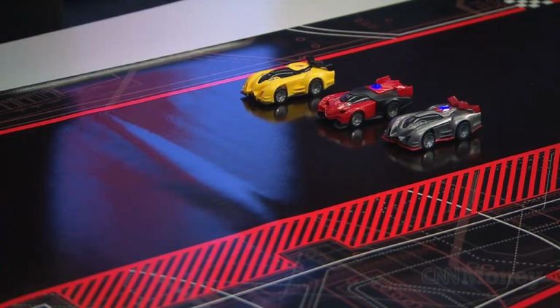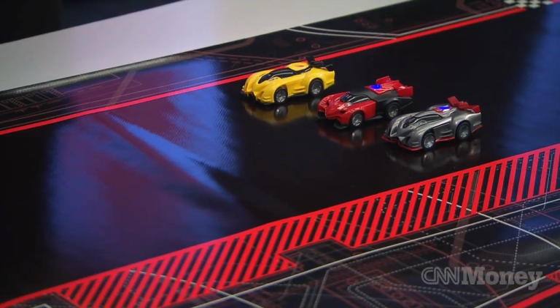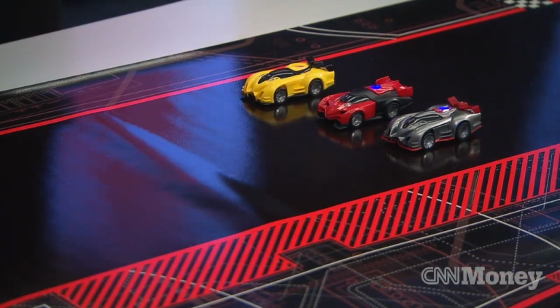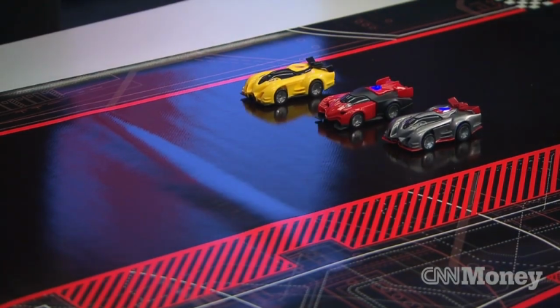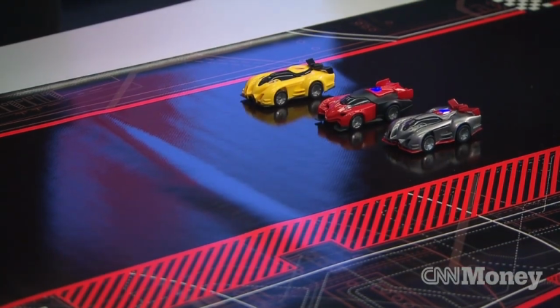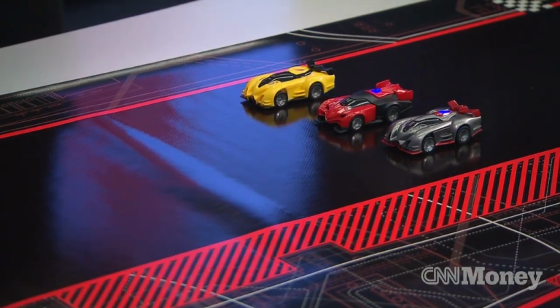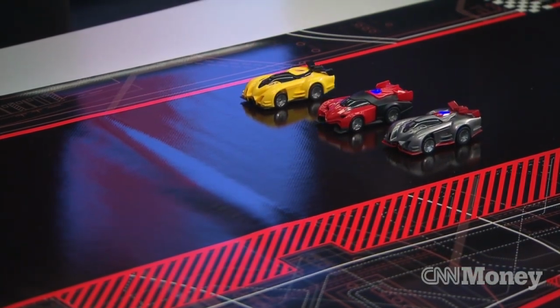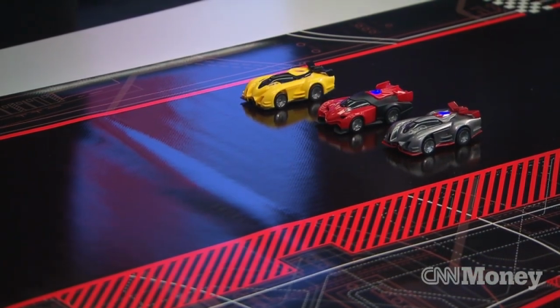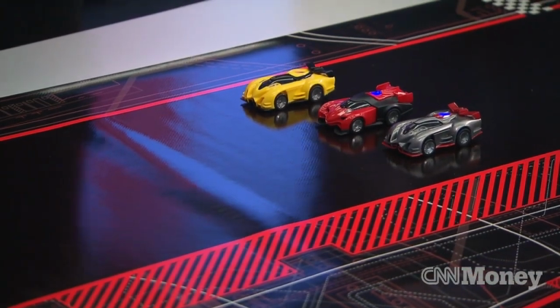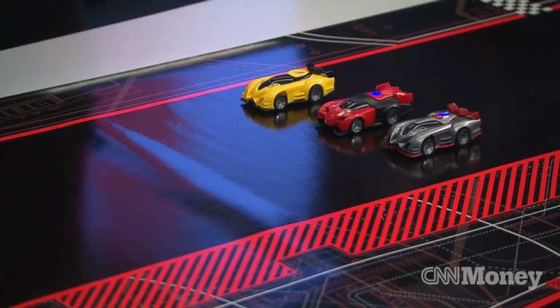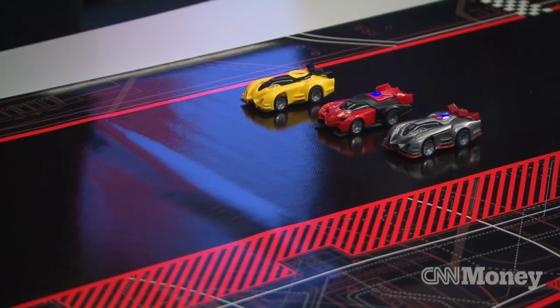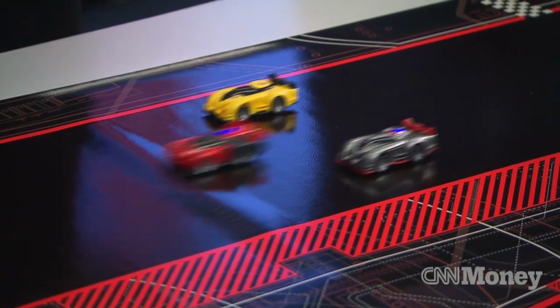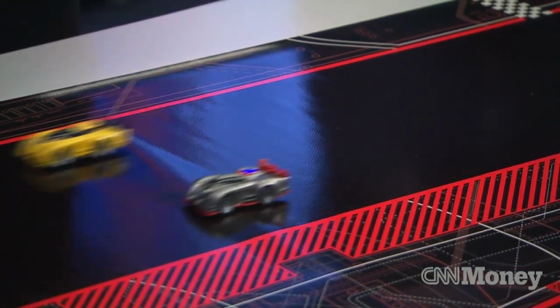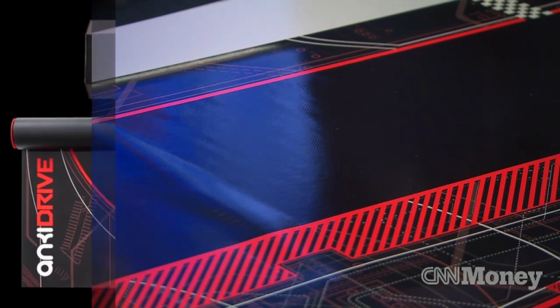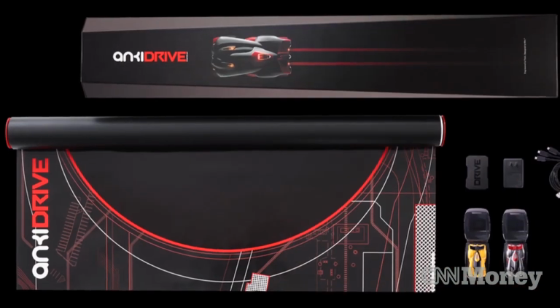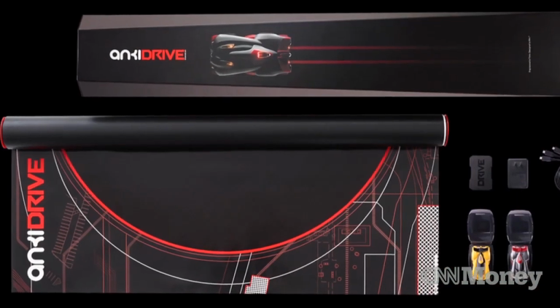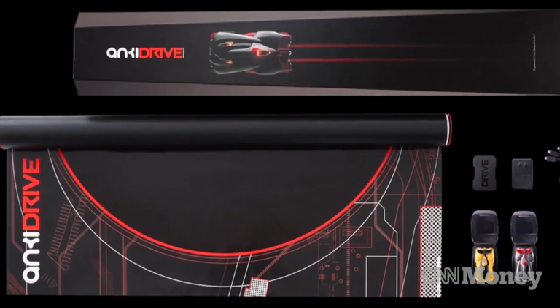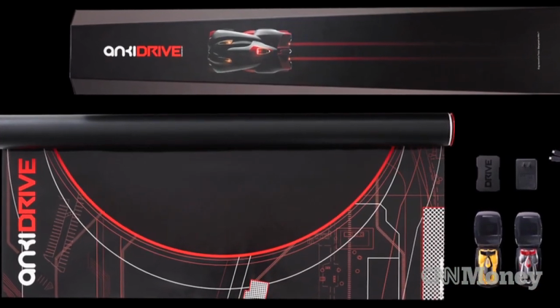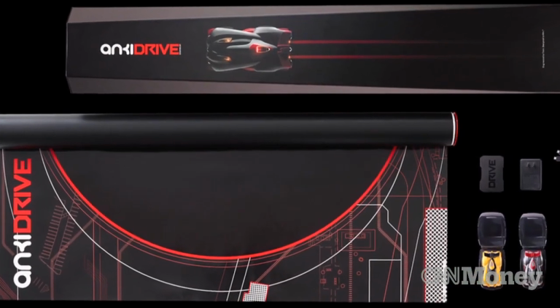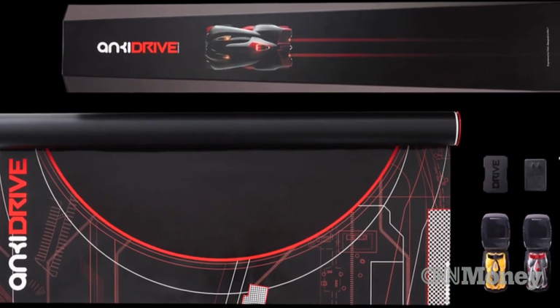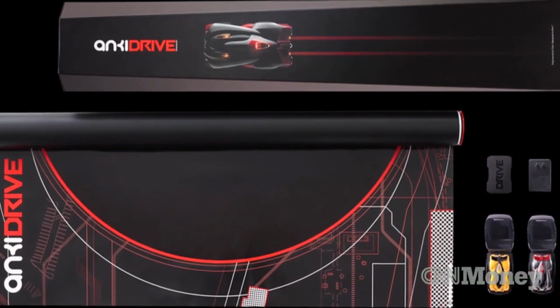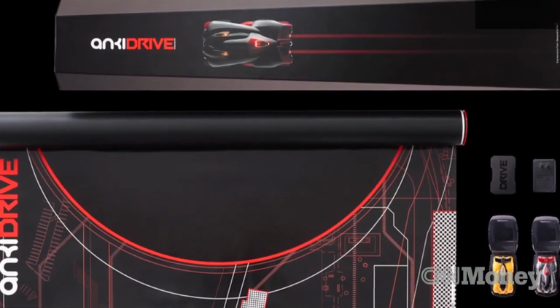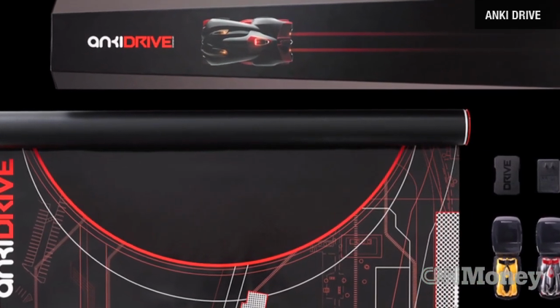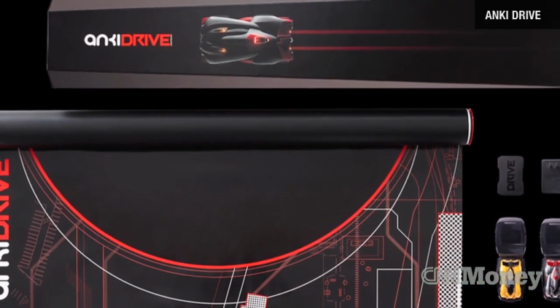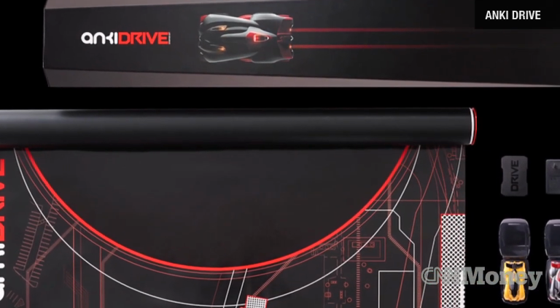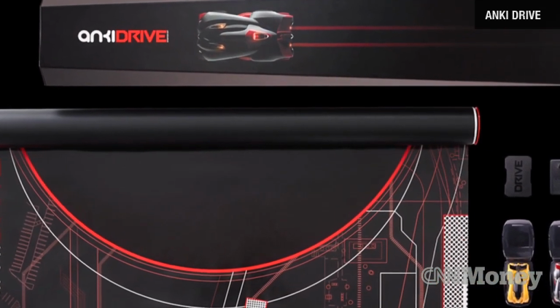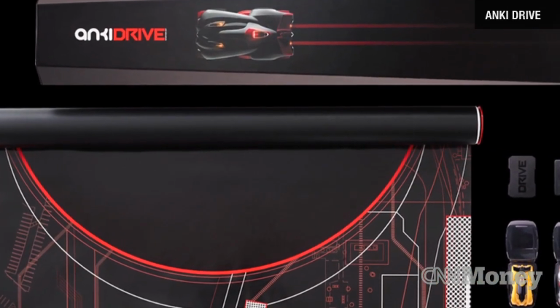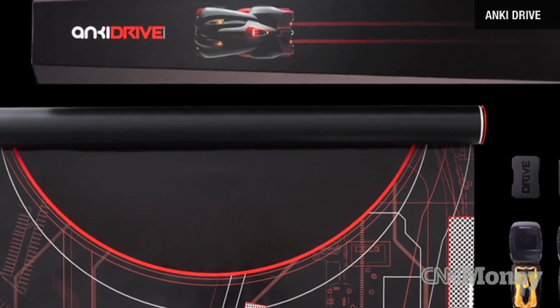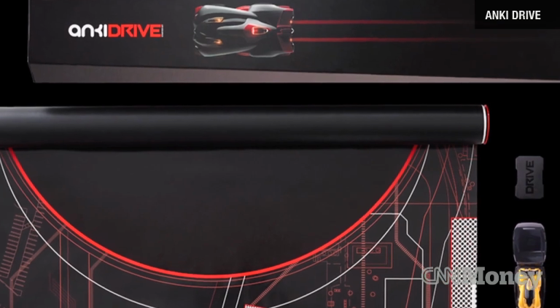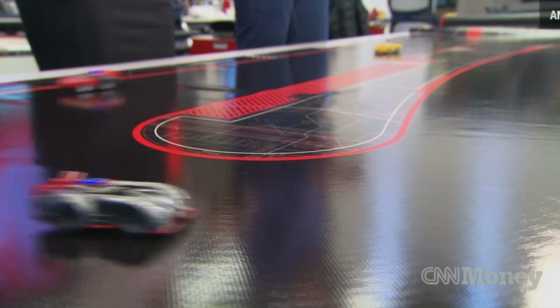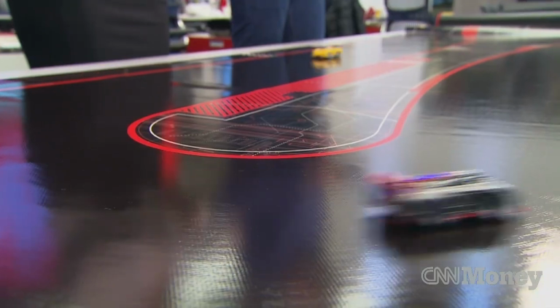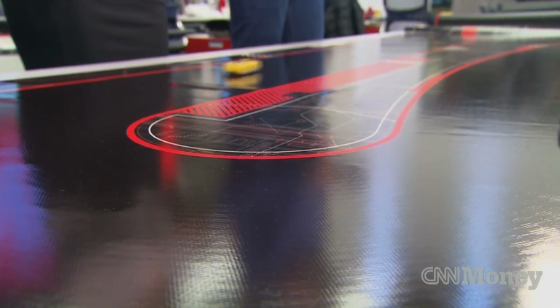Race begins in 3, 2, 1. This is a game that's in all the Apple stores right now. It's combining robotics, your smartphone, everything that's kind of new and trendy. So tell us a little bit about it.